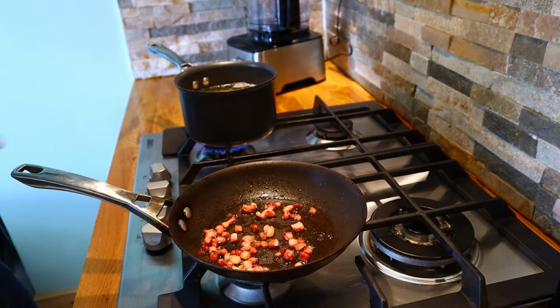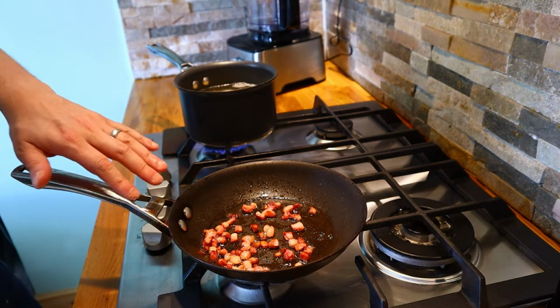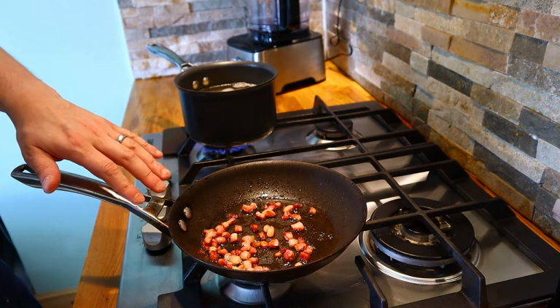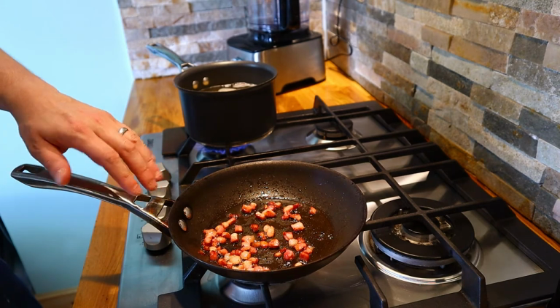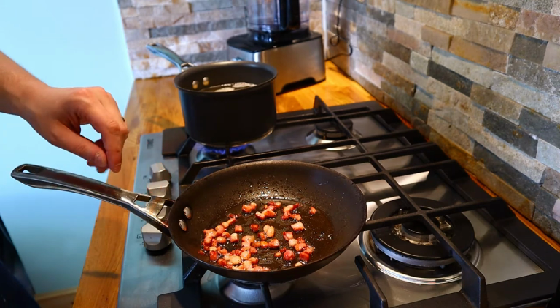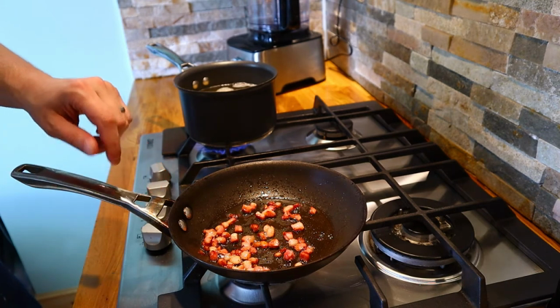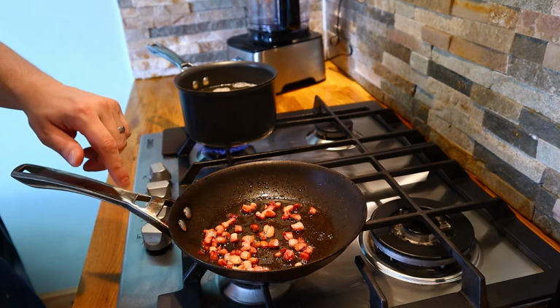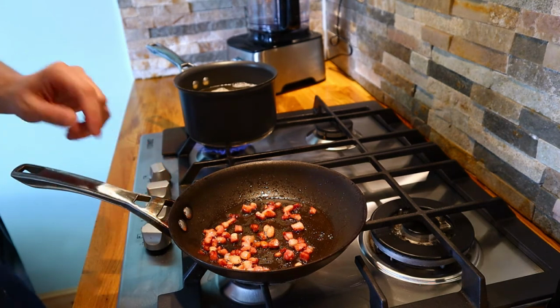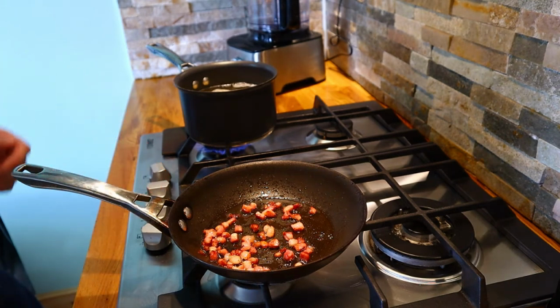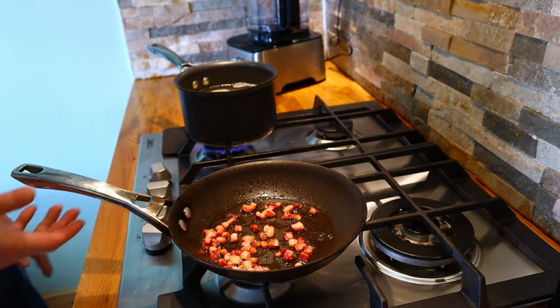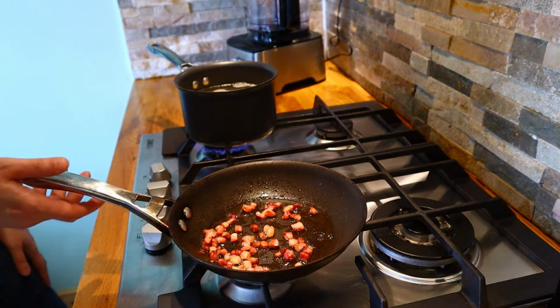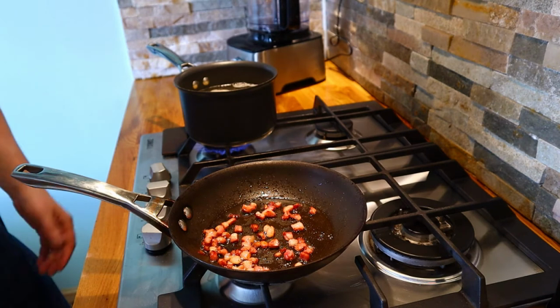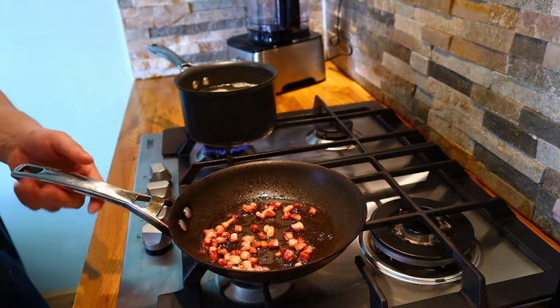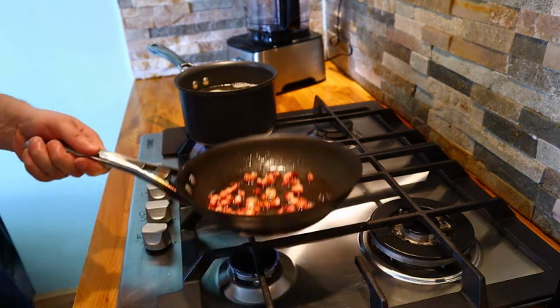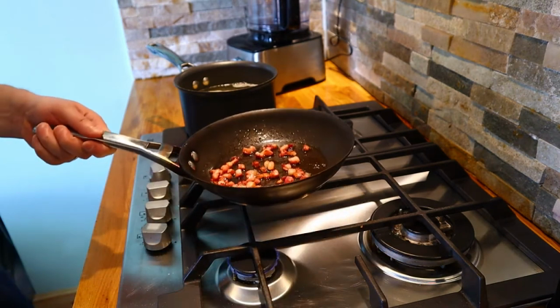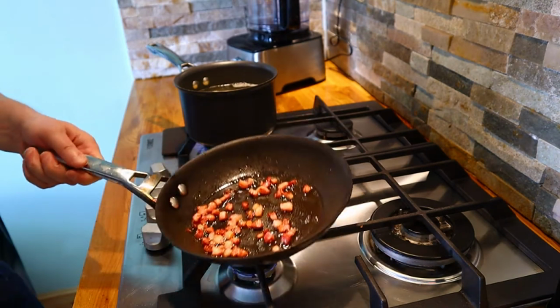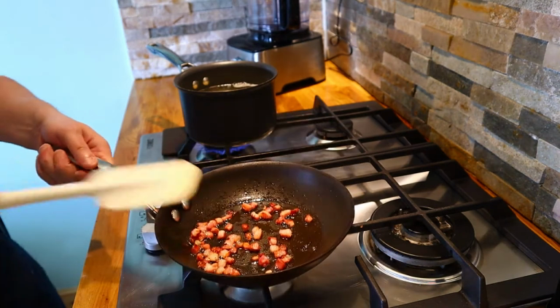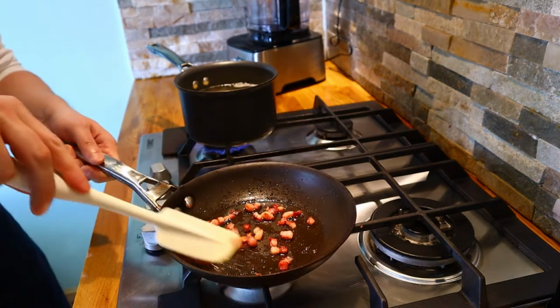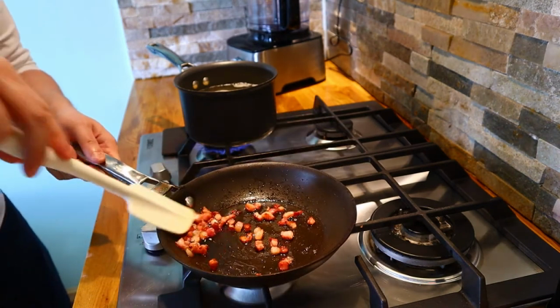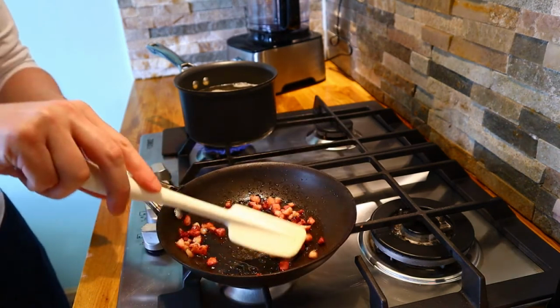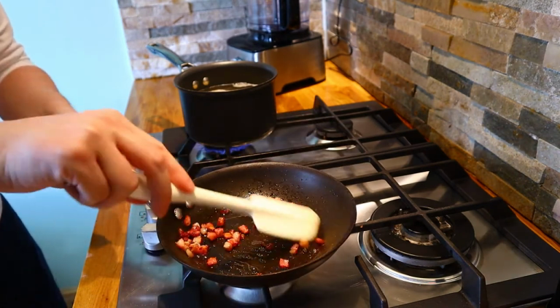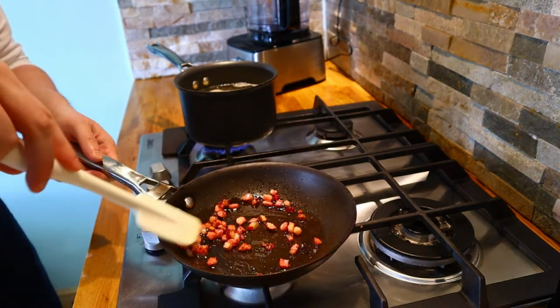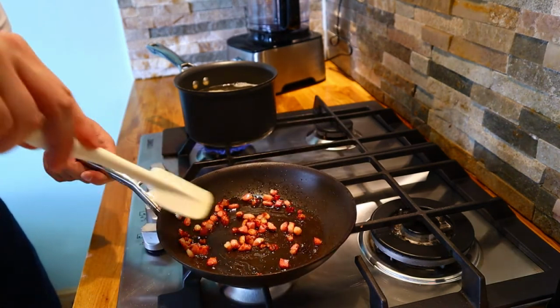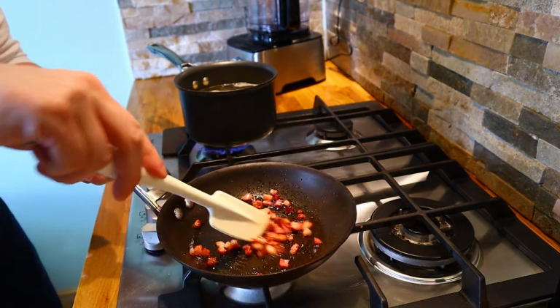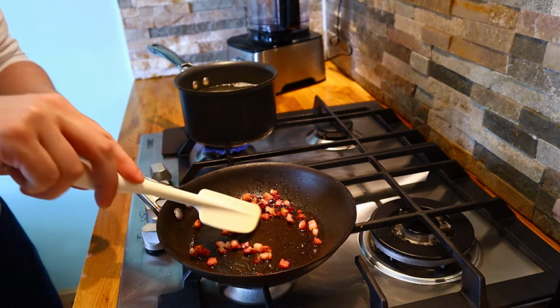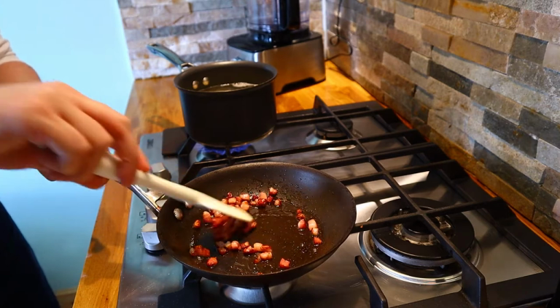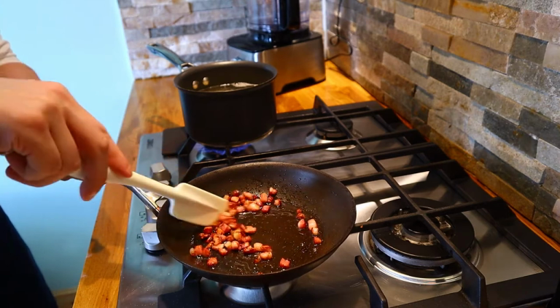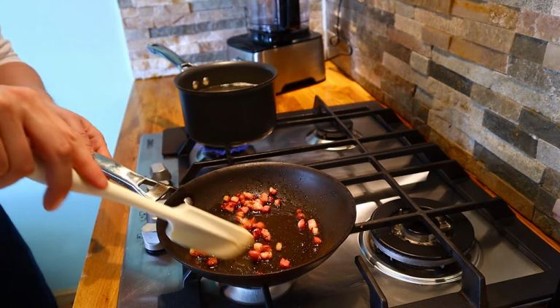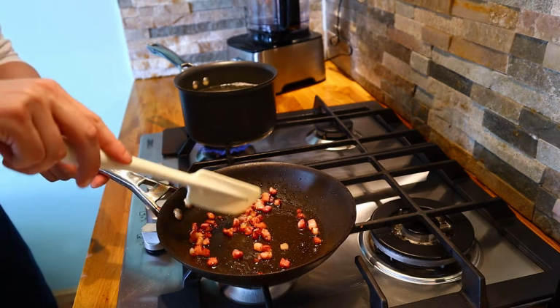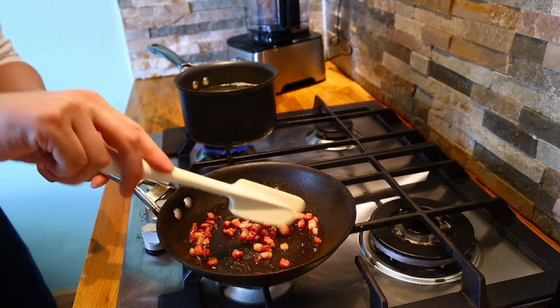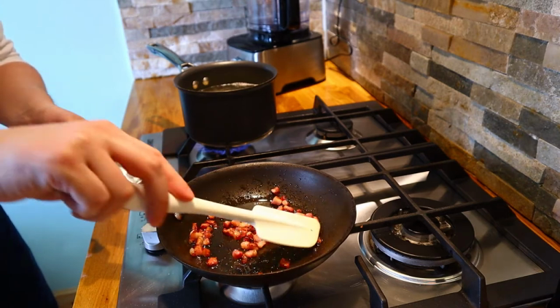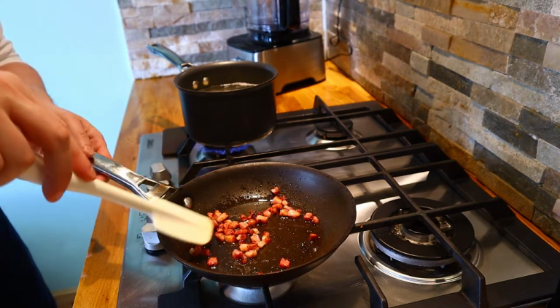In the pan here I've already started some pancetta — this is just on a really low heat to start to crisp up the pancetta. Just give that a bit of movement.